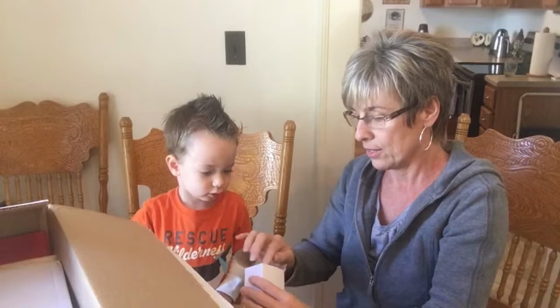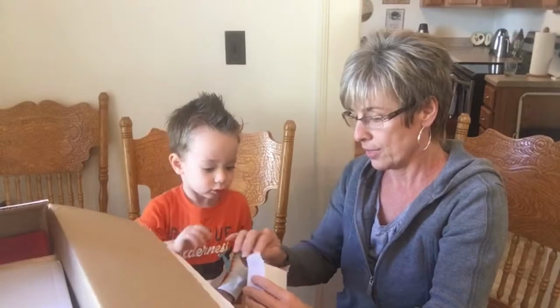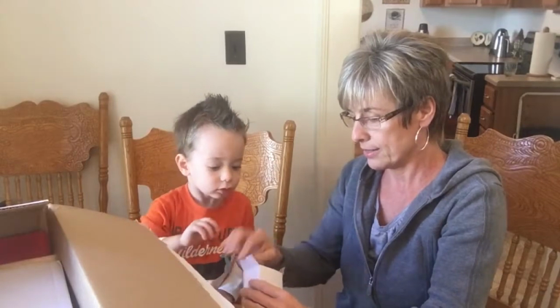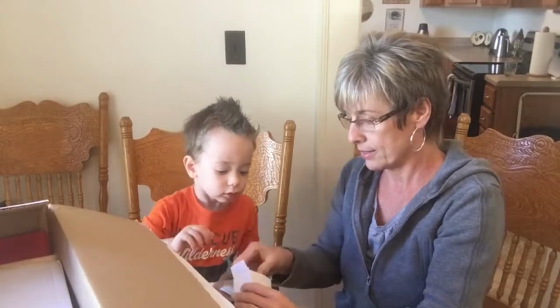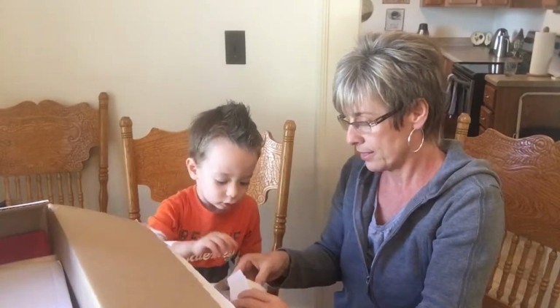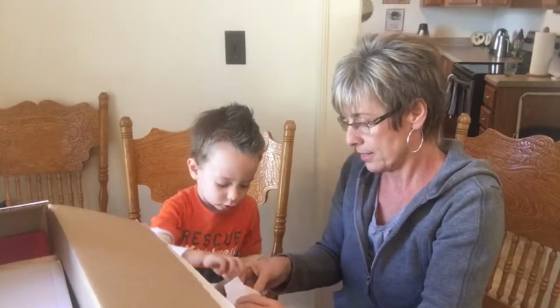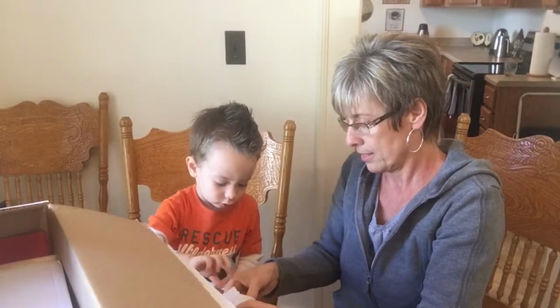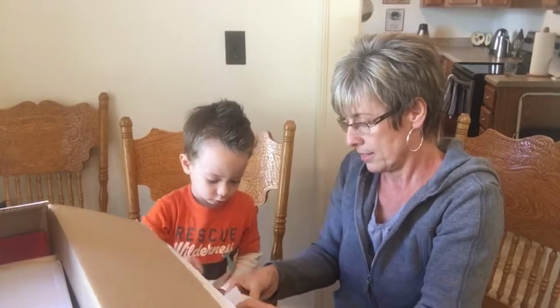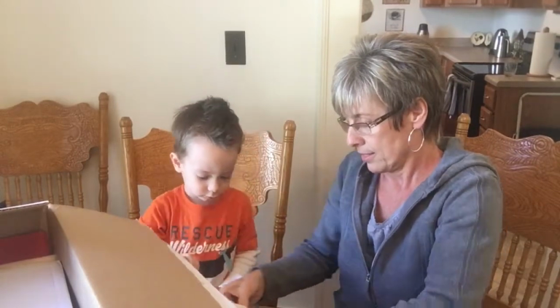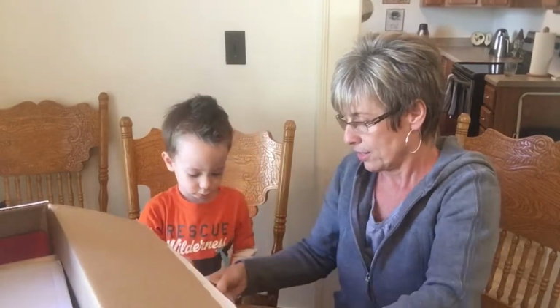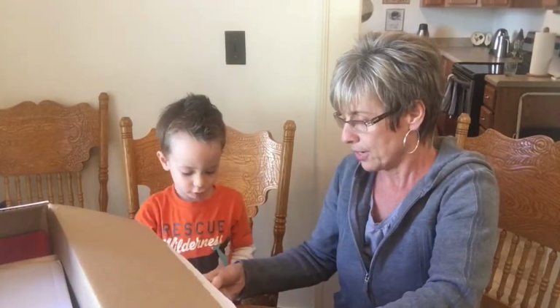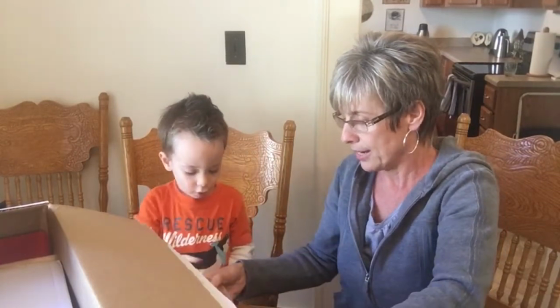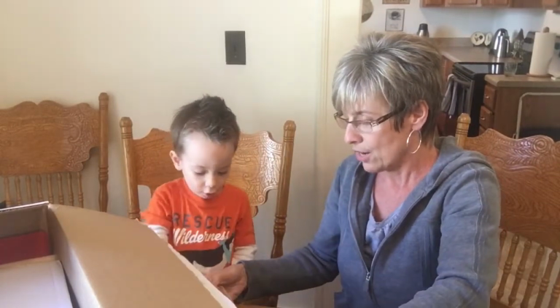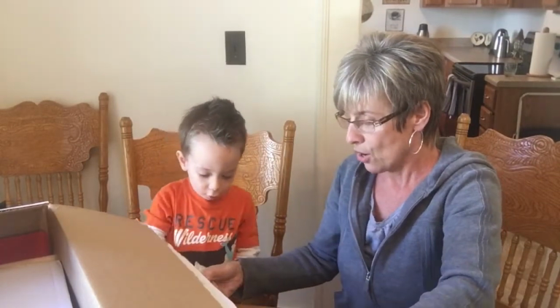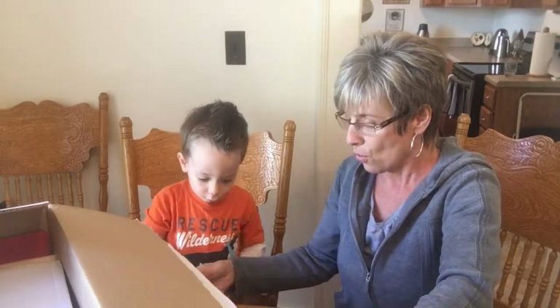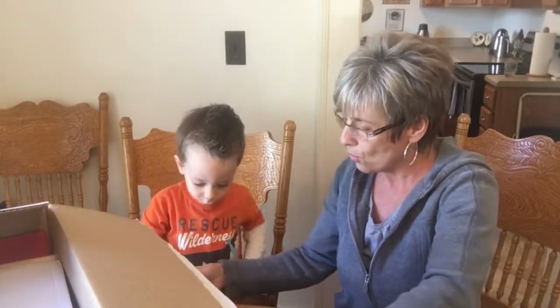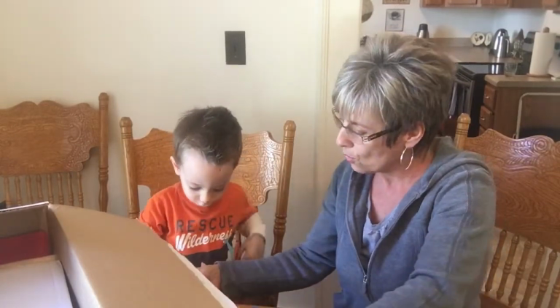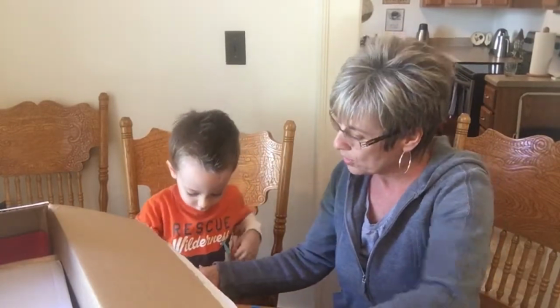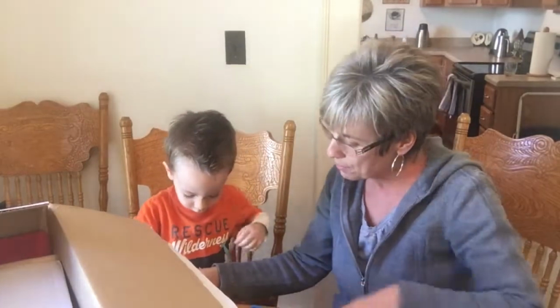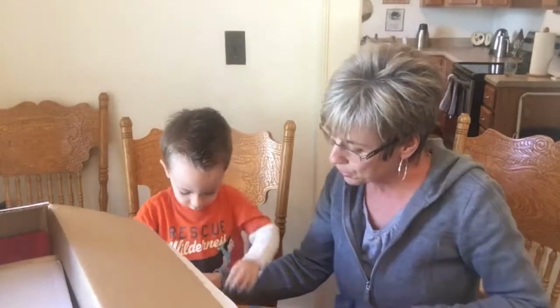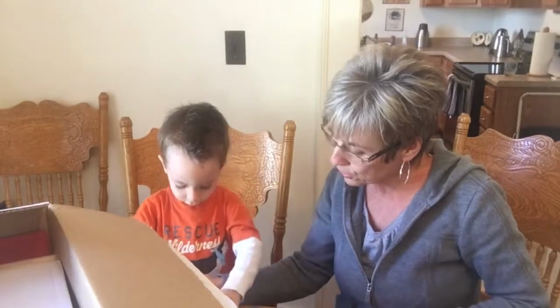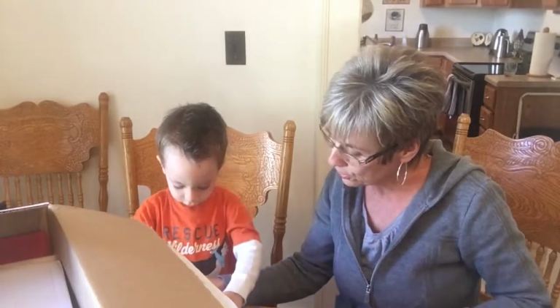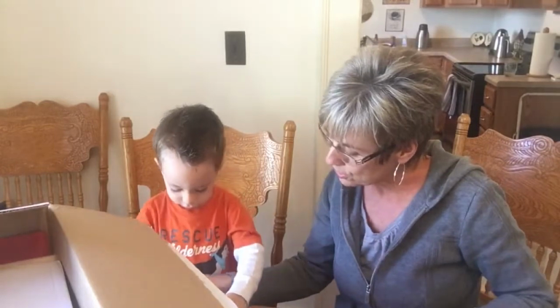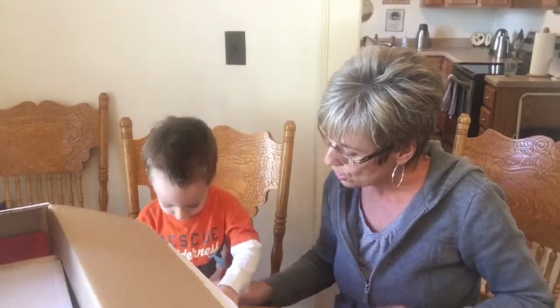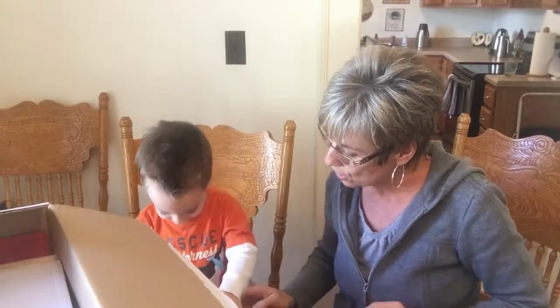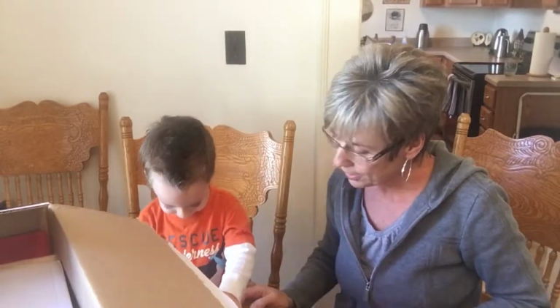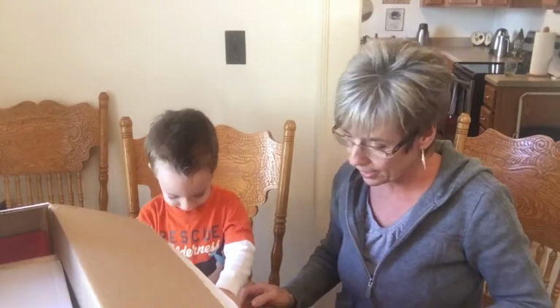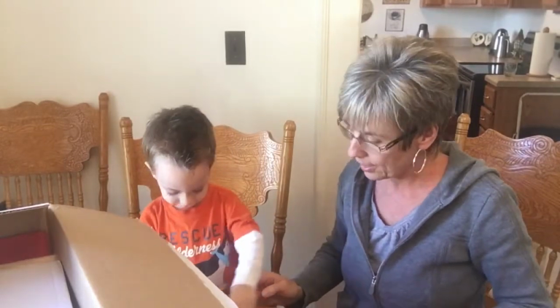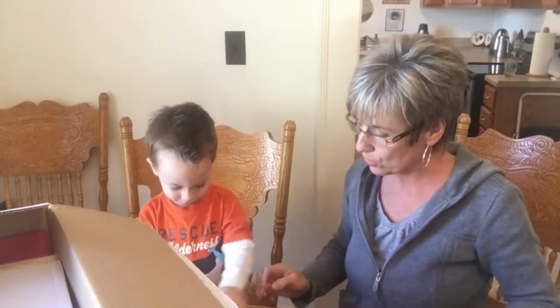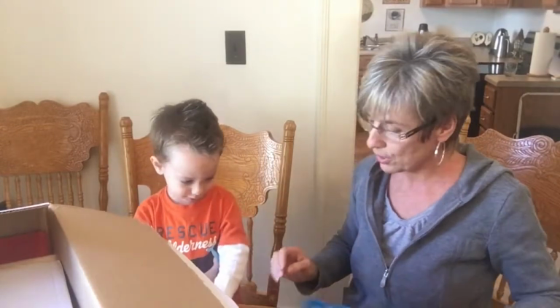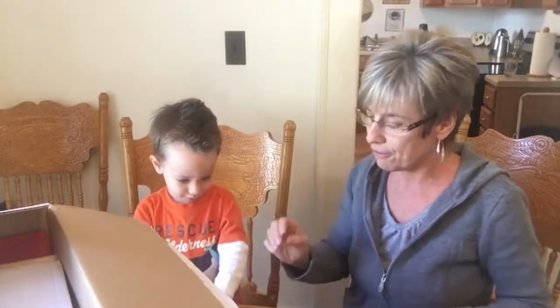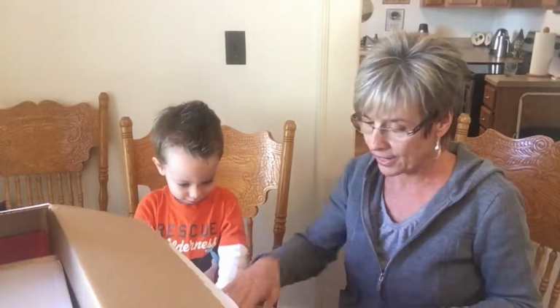Let's see — what is this? Oh, numbers! Those look fun.